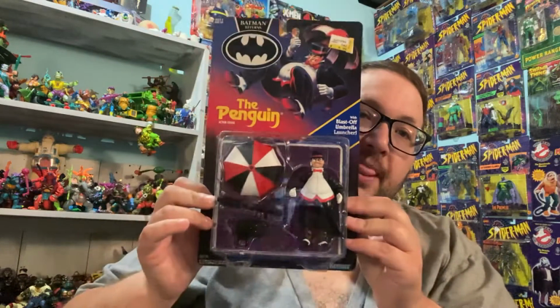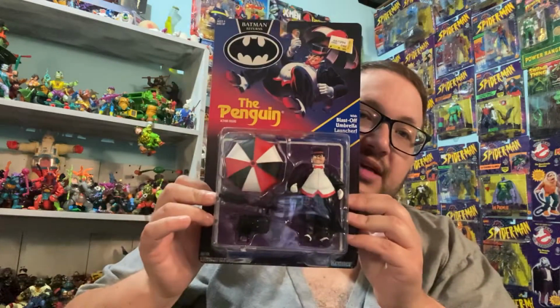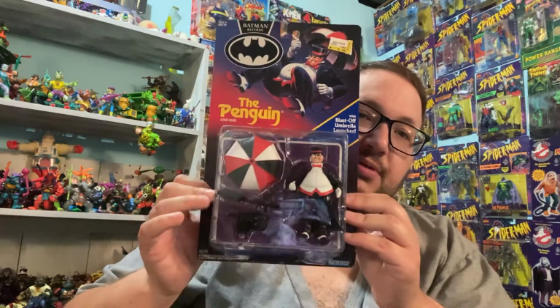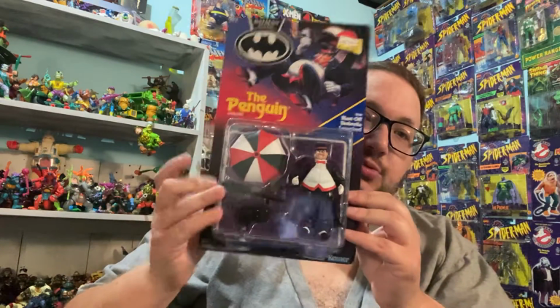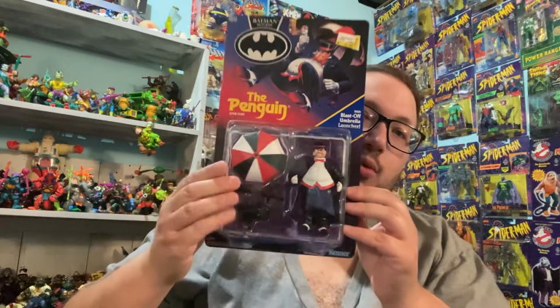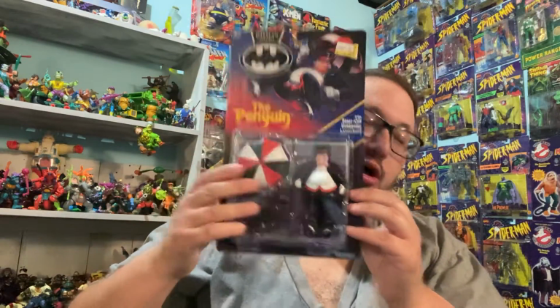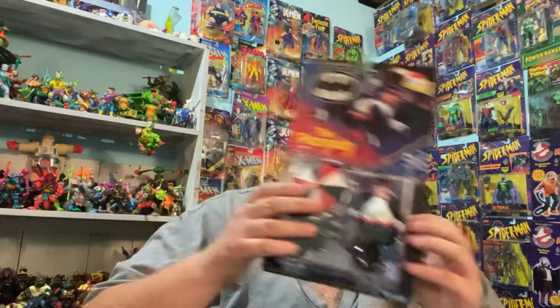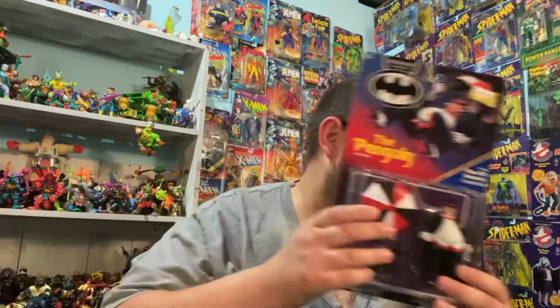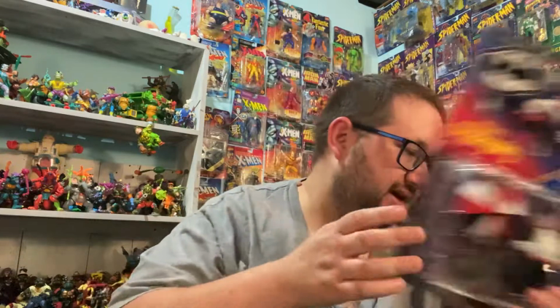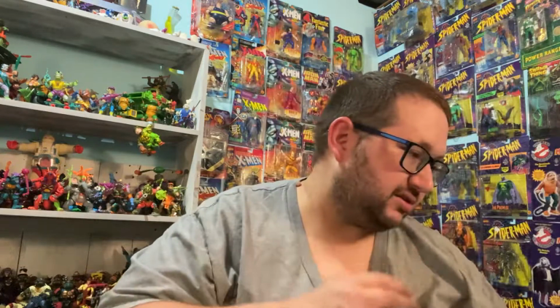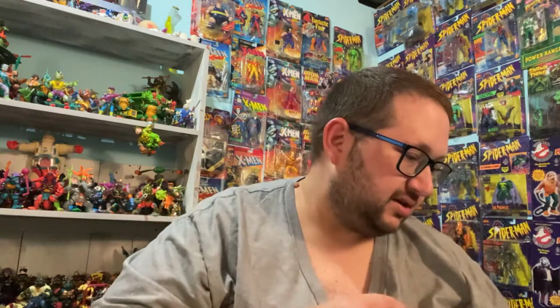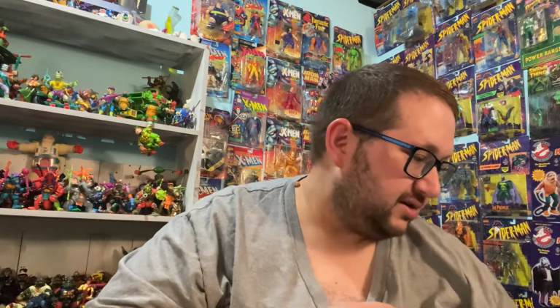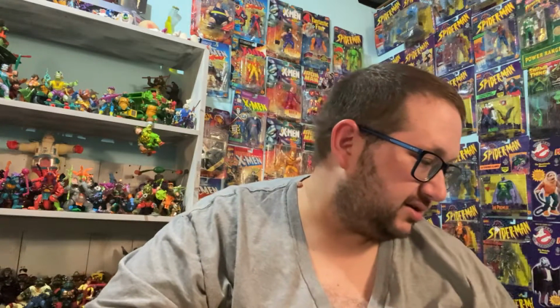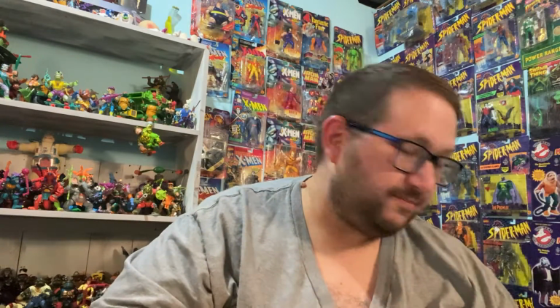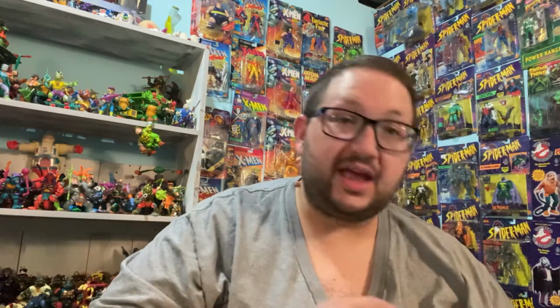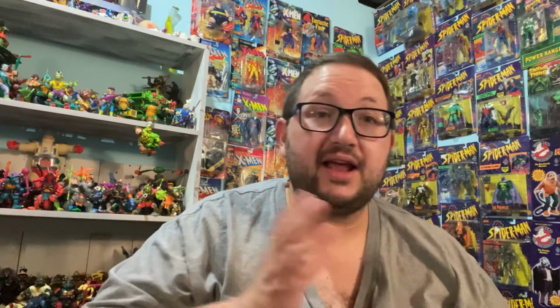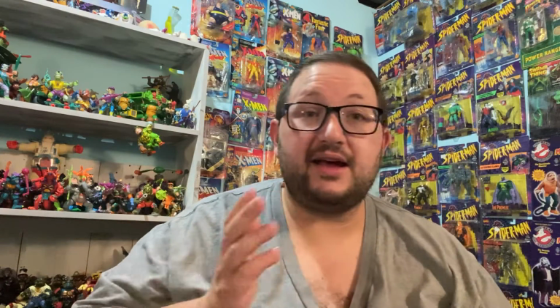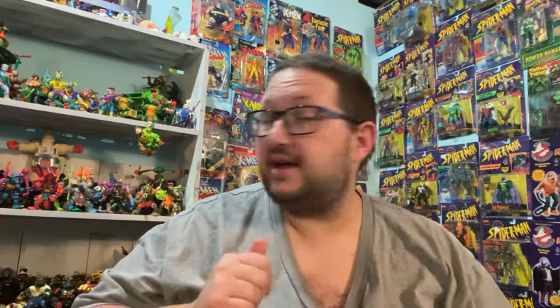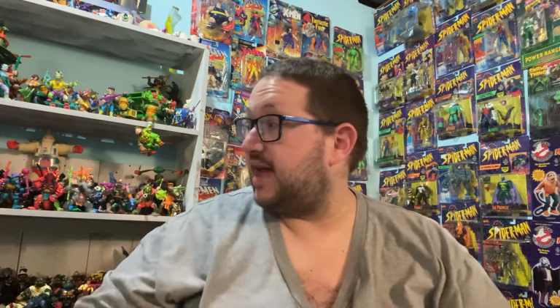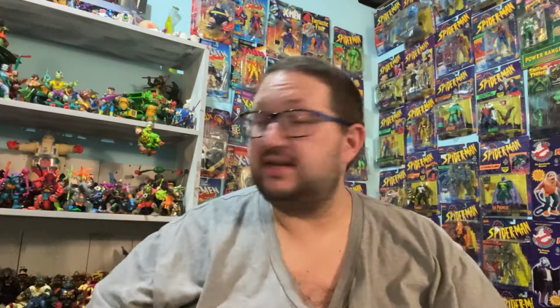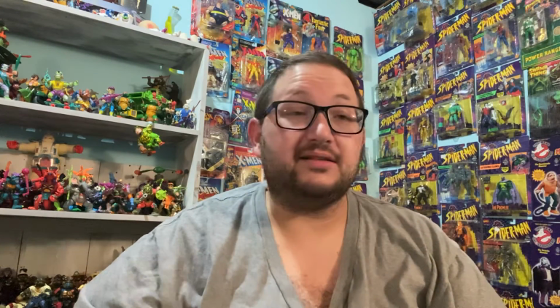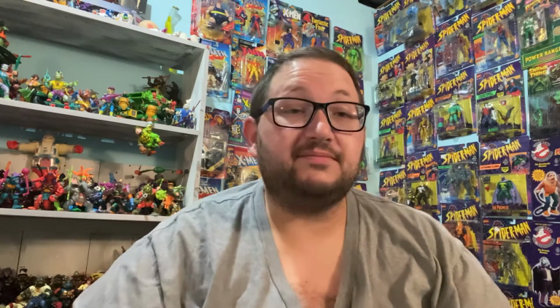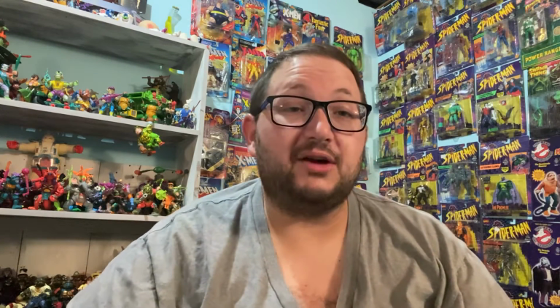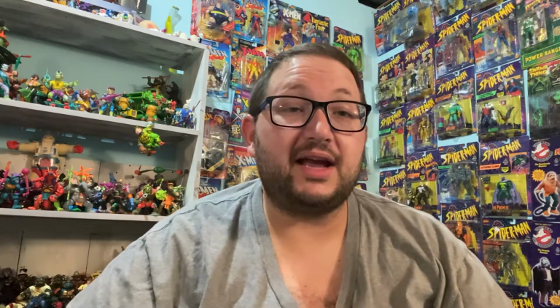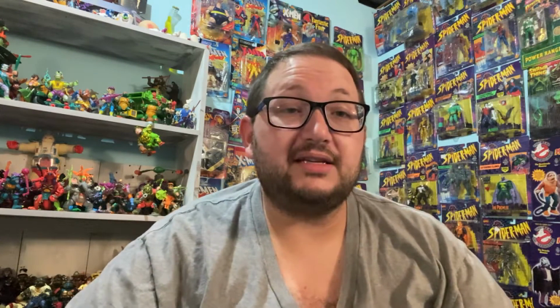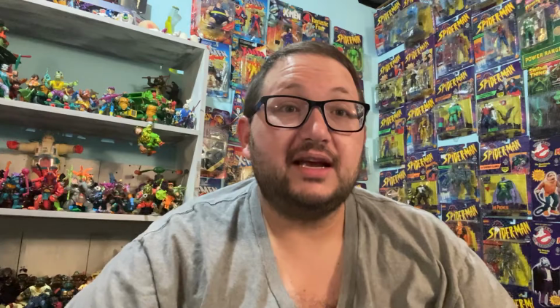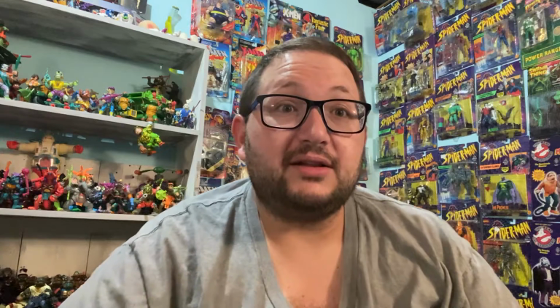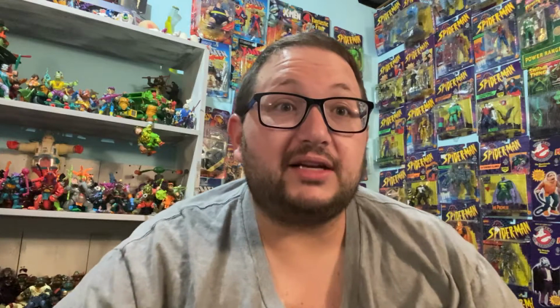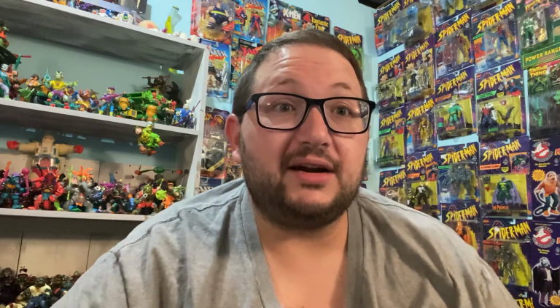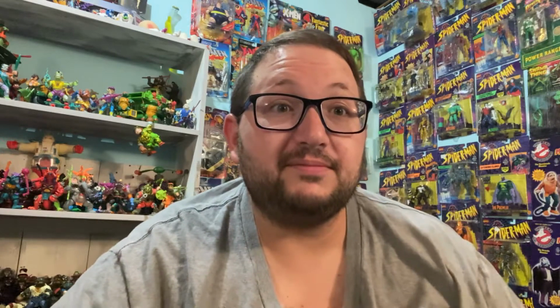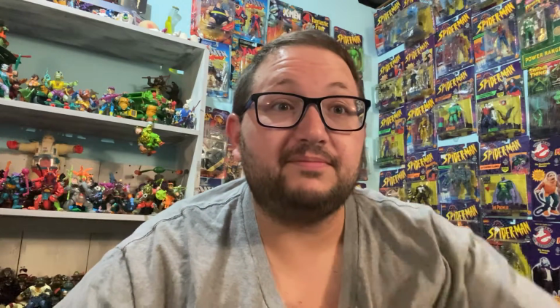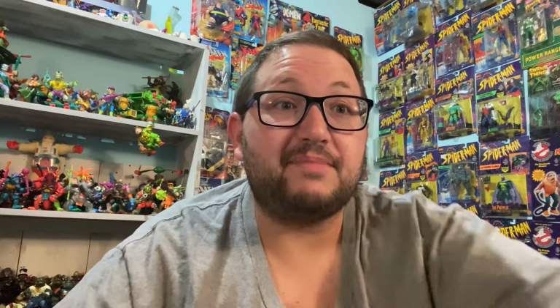Excited to put this one on the wall with my collection. That is it — okay guys, talk to you later, bye.